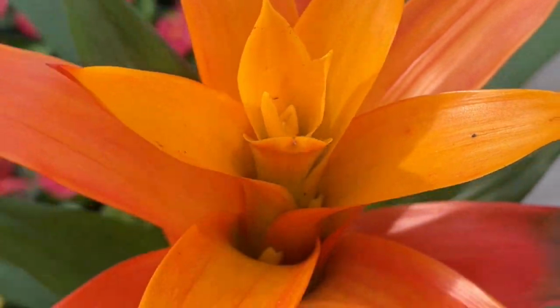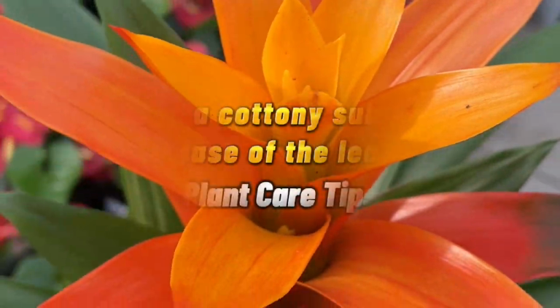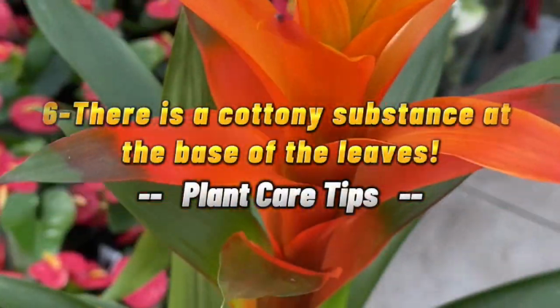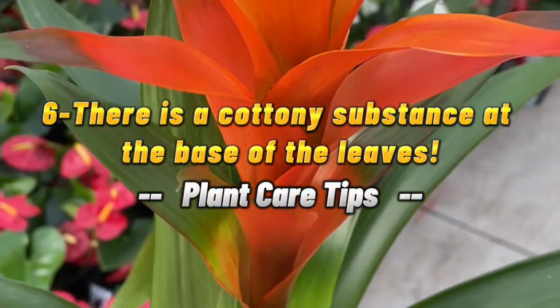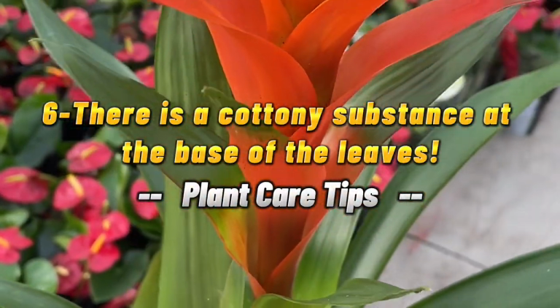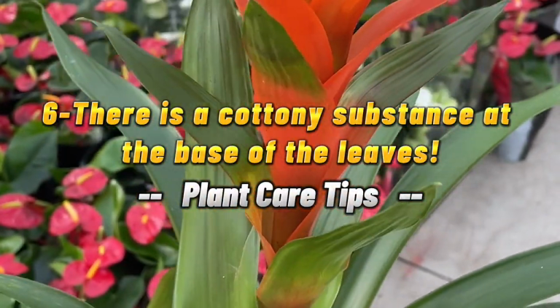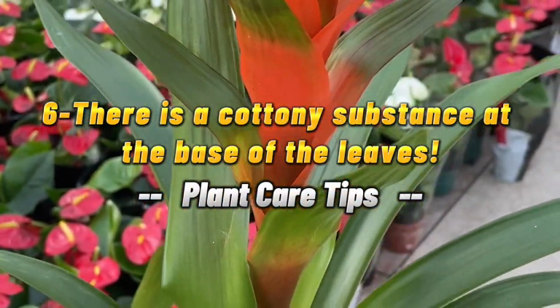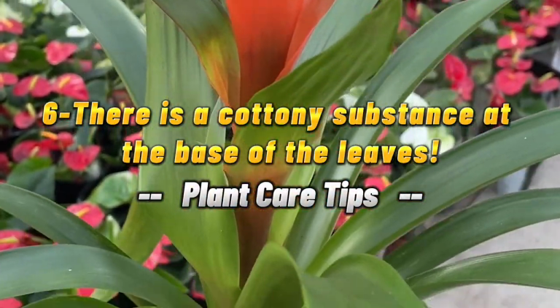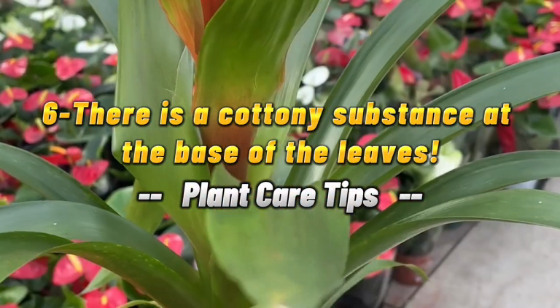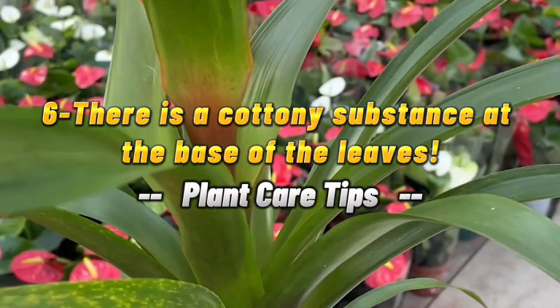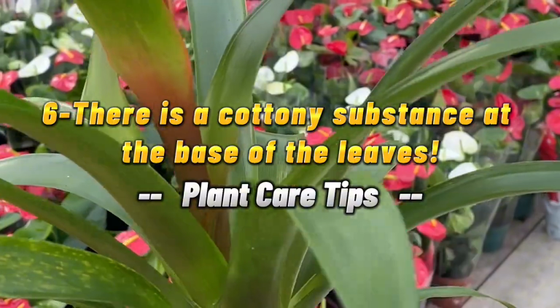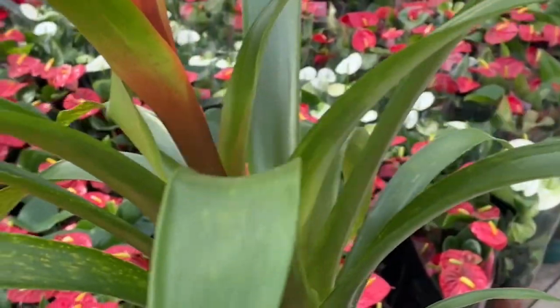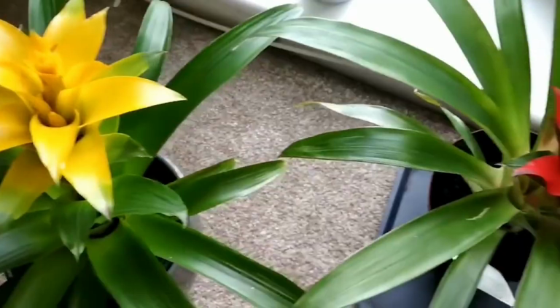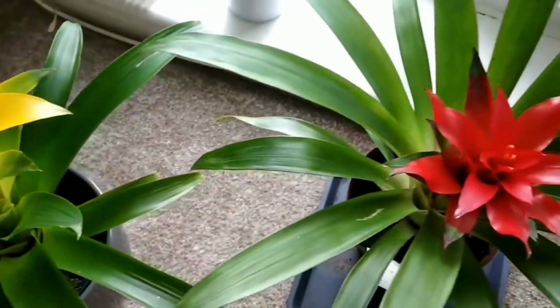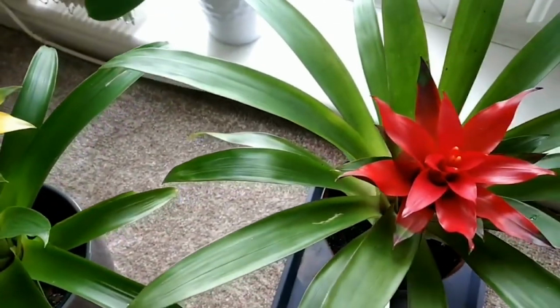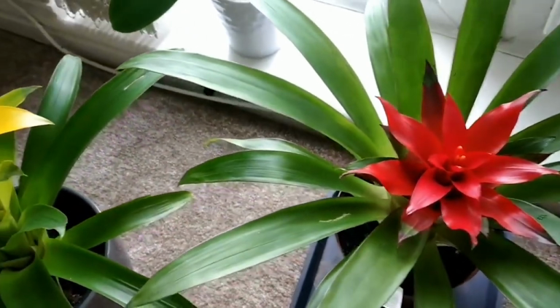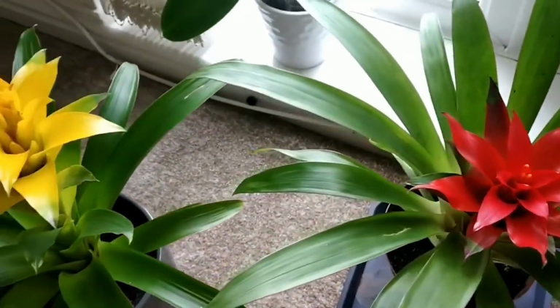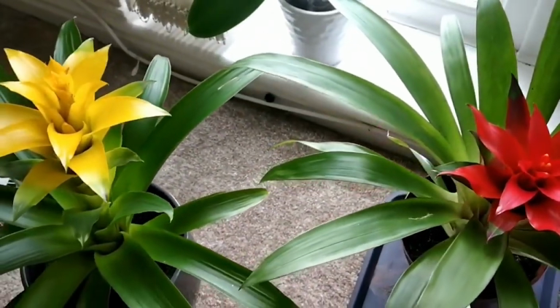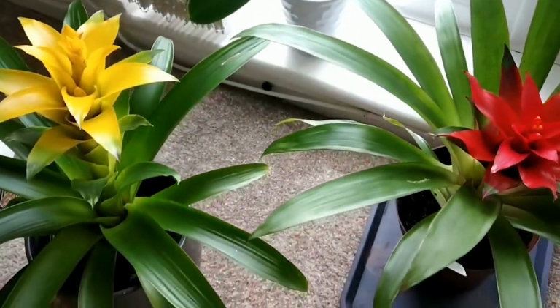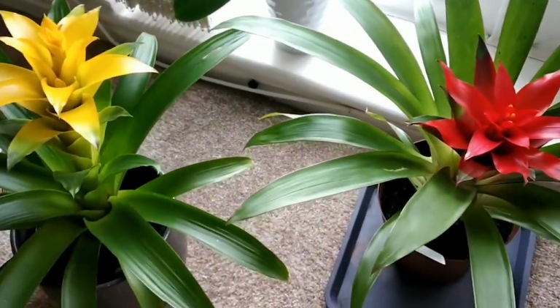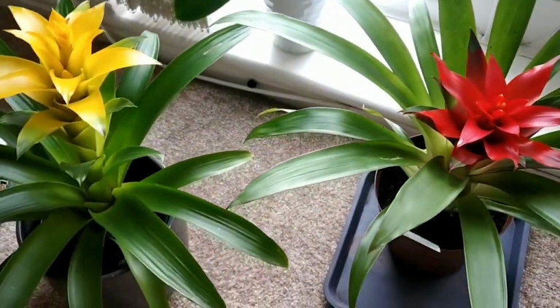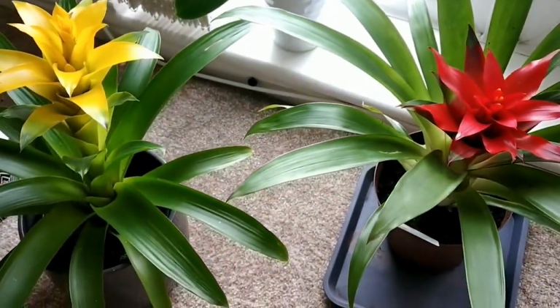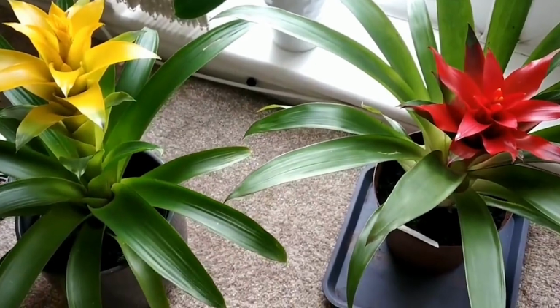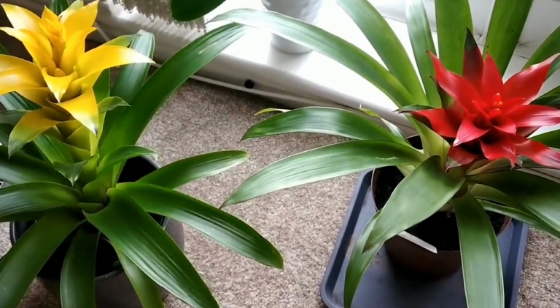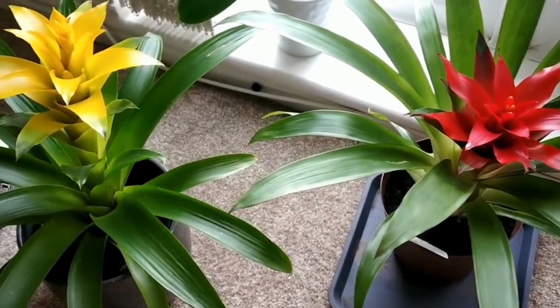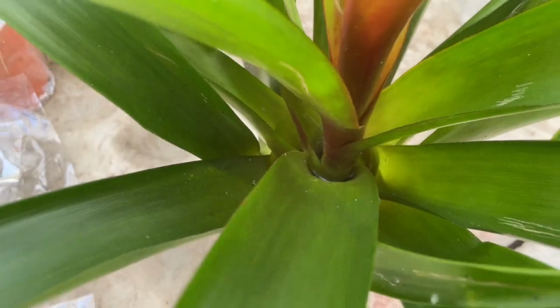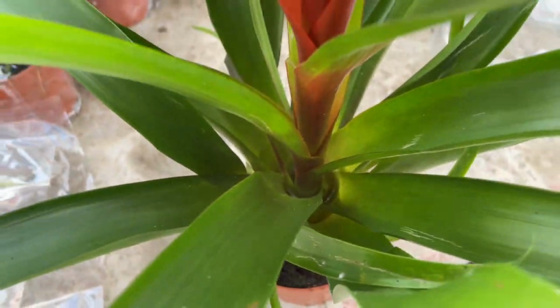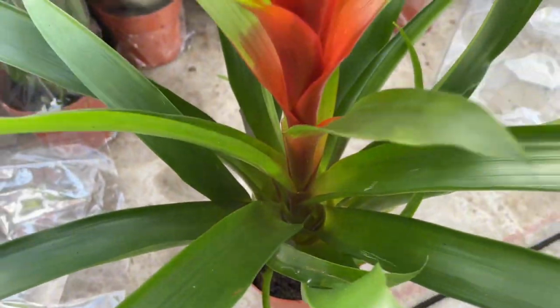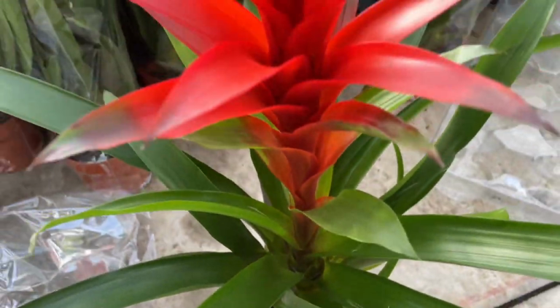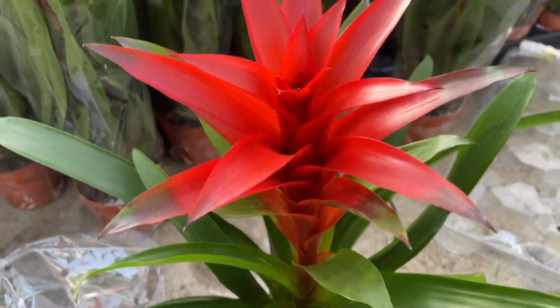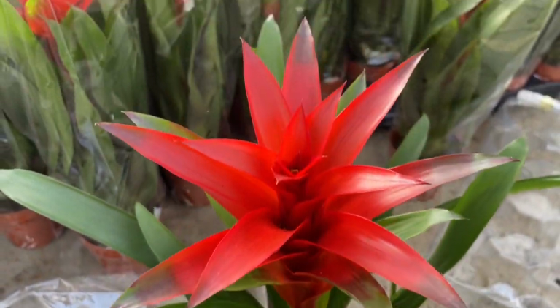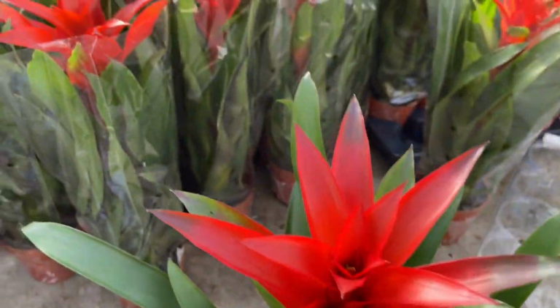6. There is a cottony substance at the base of the leaves. The cottony substance is caused by mealybugs. Bromeliads are not often invaded by pests, especially indoors, but occasionally they can show up.